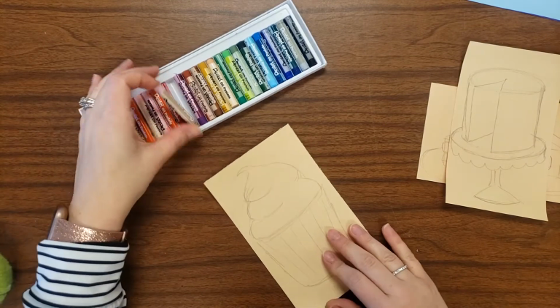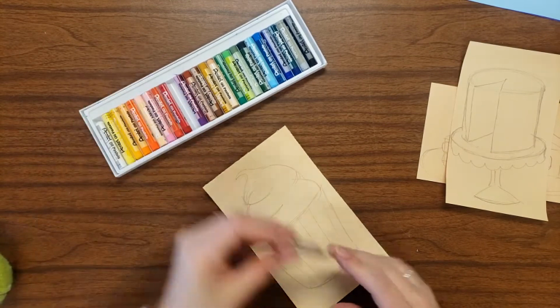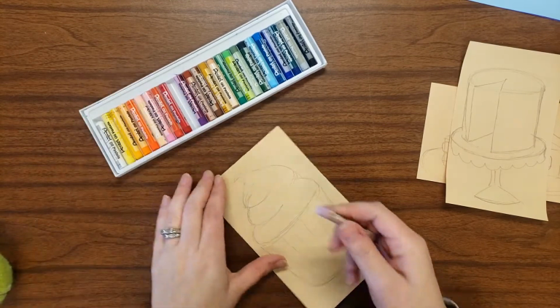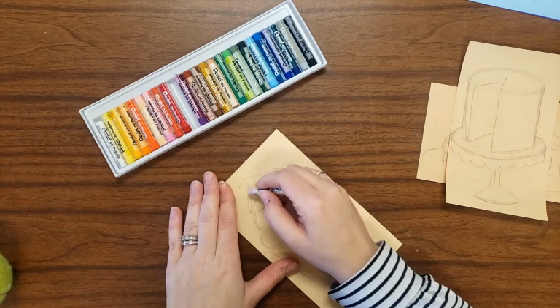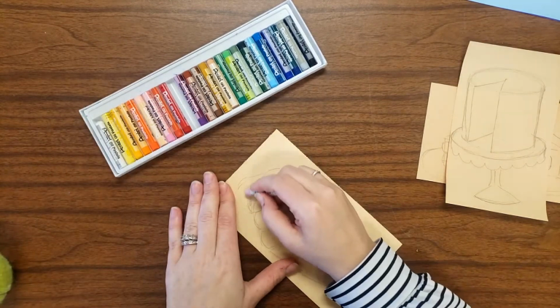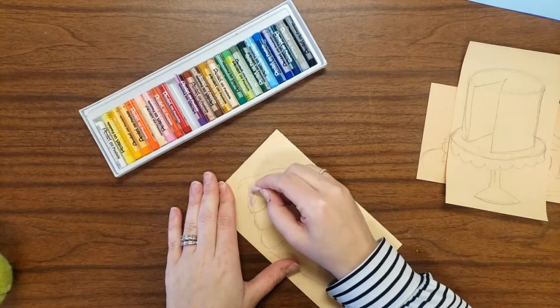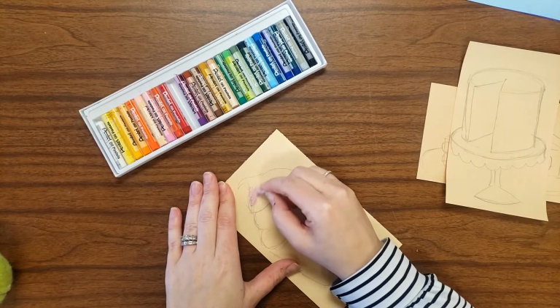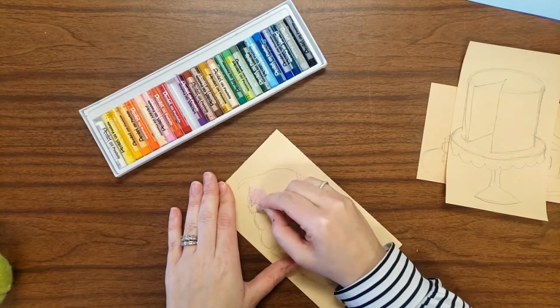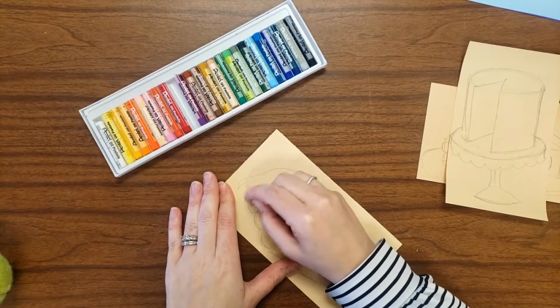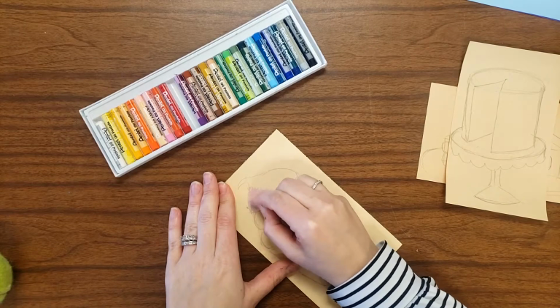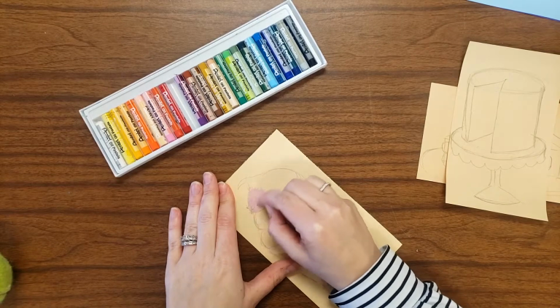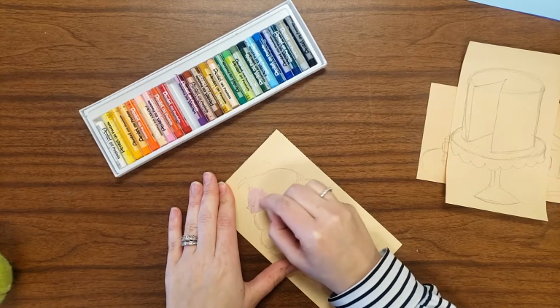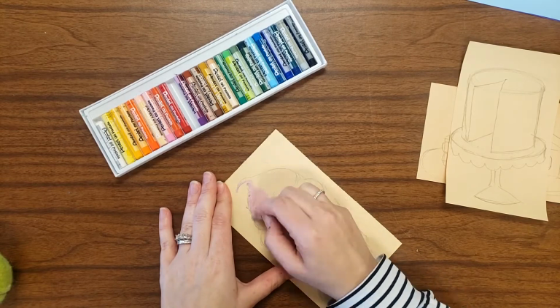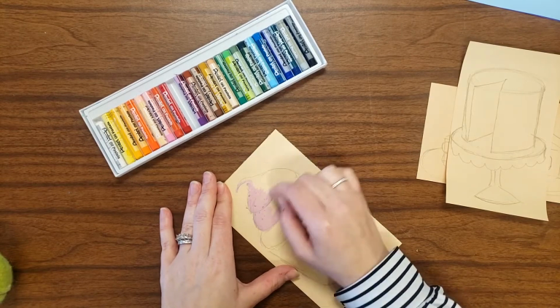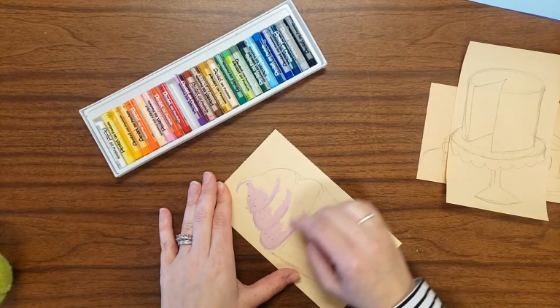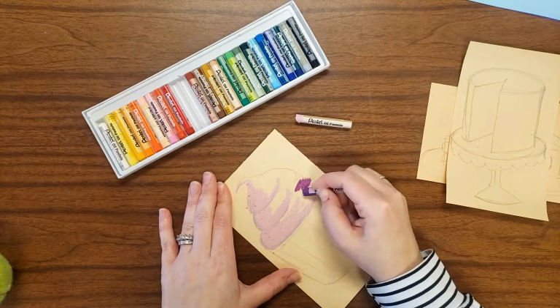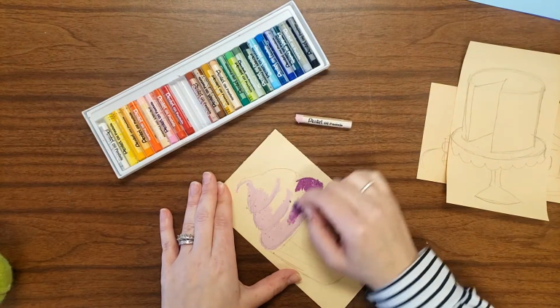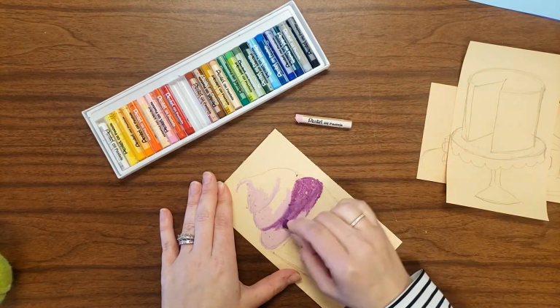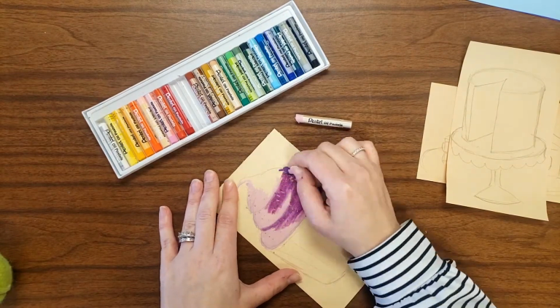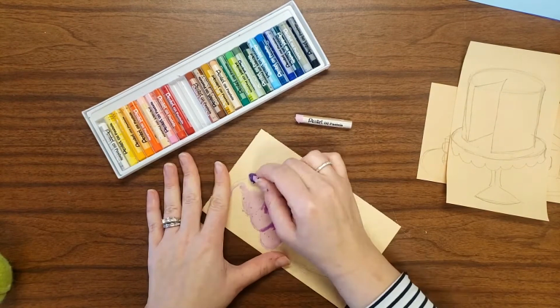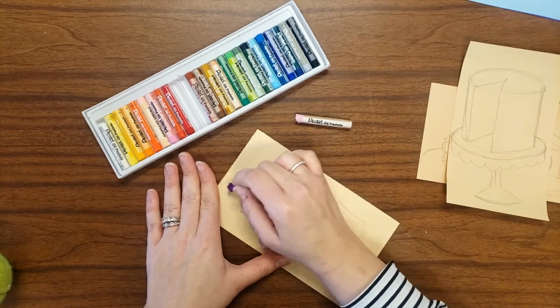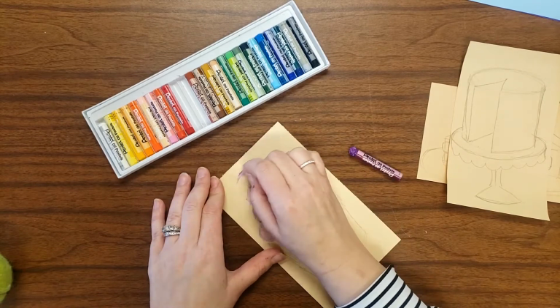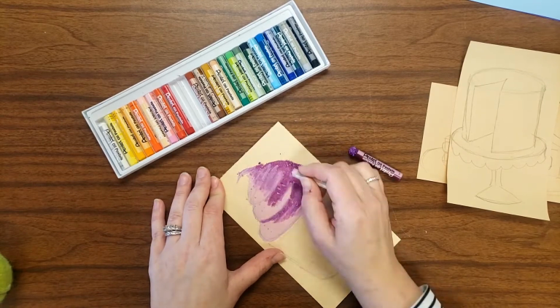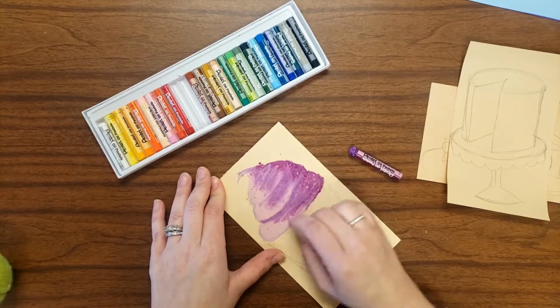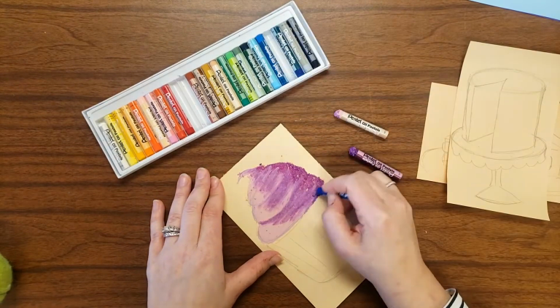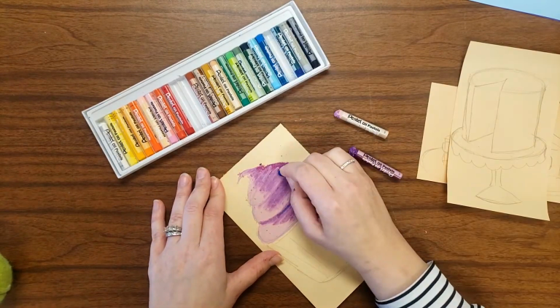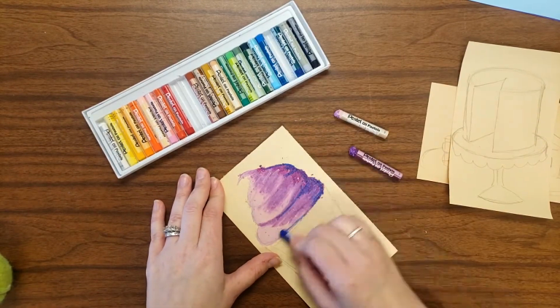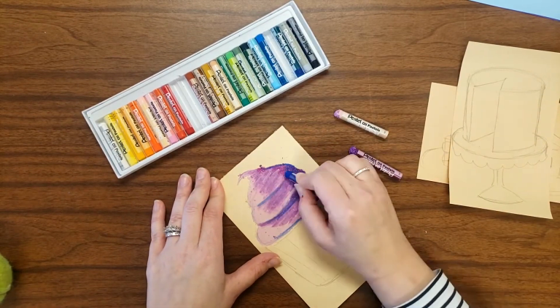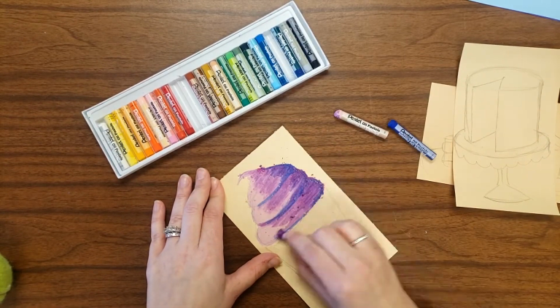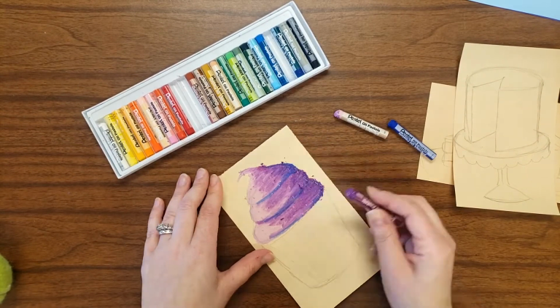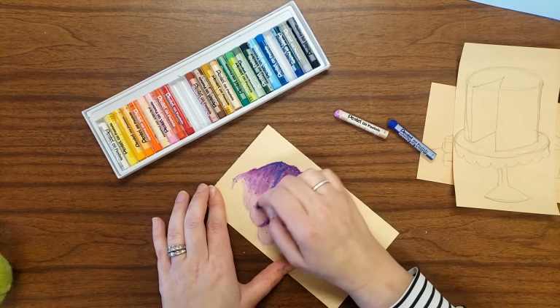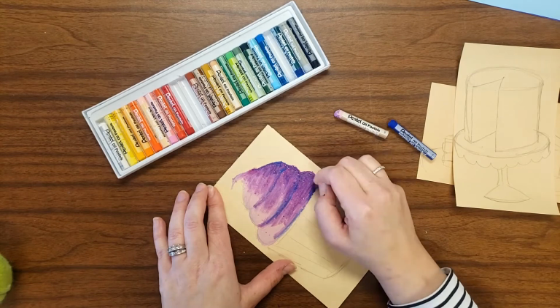I'm using oil pastels for coloring, but you can use any material you have. It's nice when you pick a material that can blend, so something like oil pastels, crayons, or colored pencils, where you can kind of blend in some highlights and some shadows.